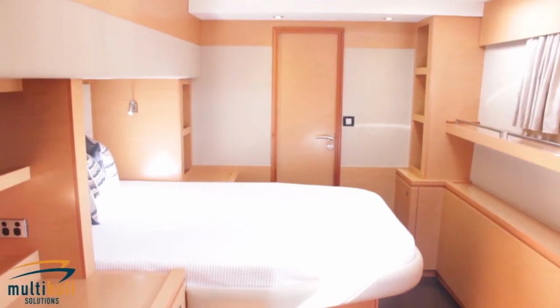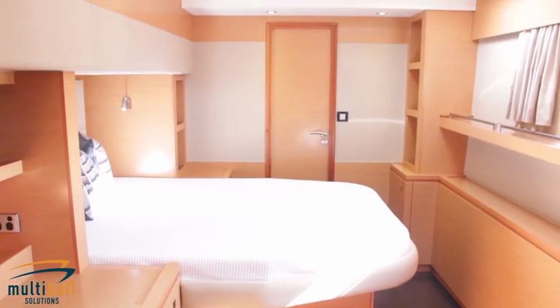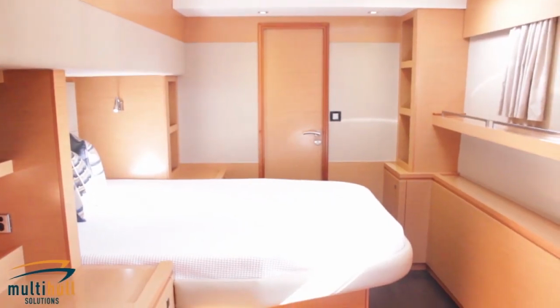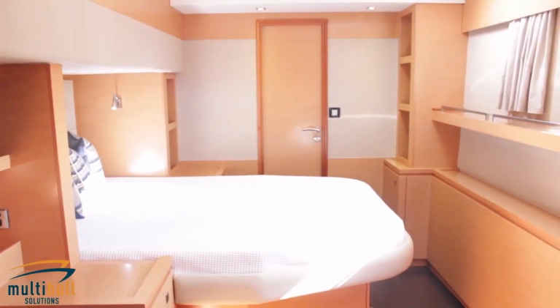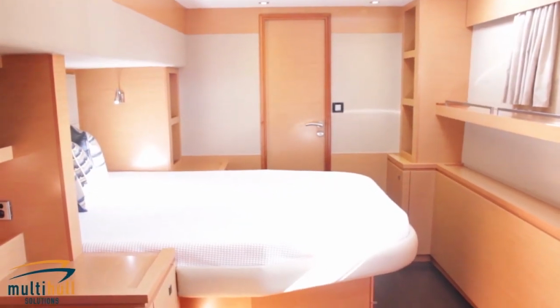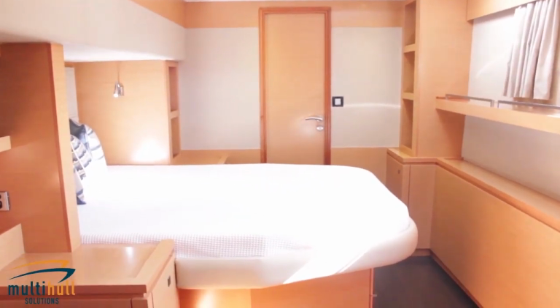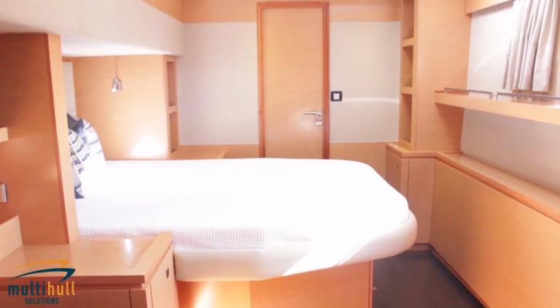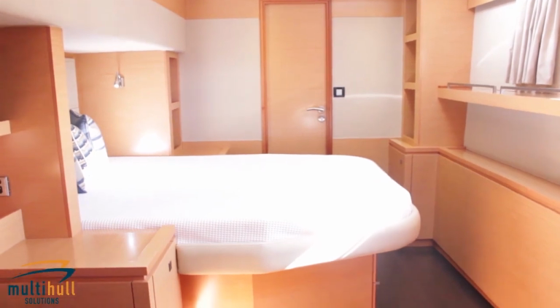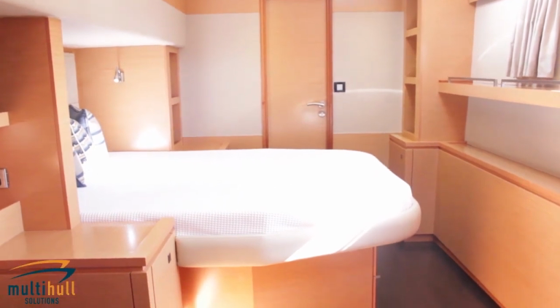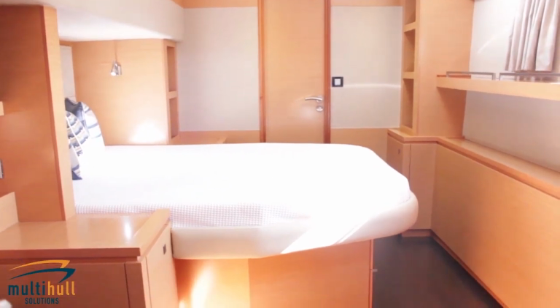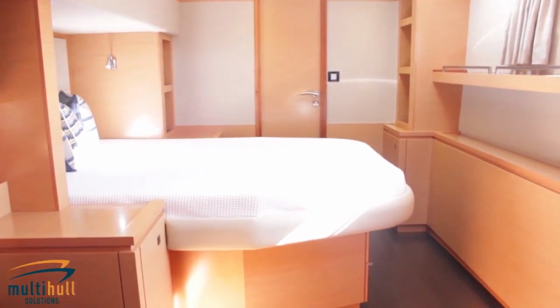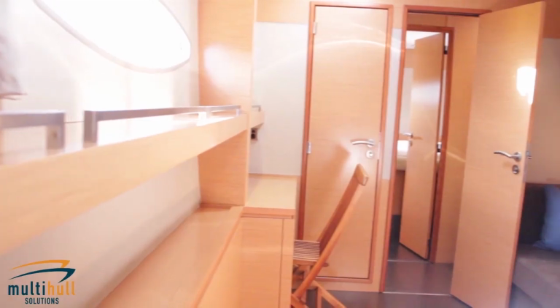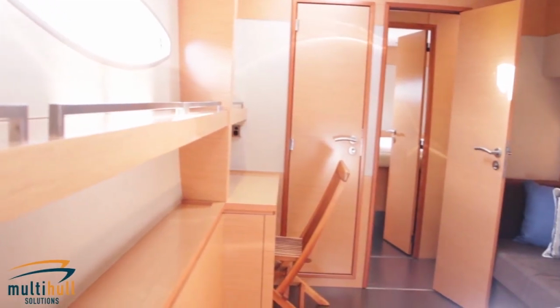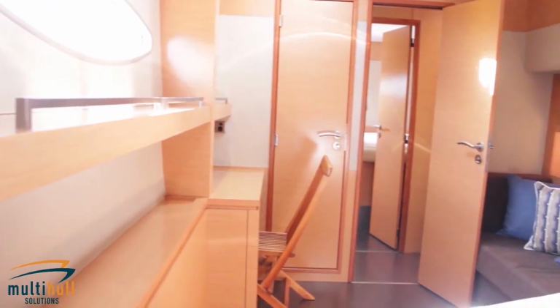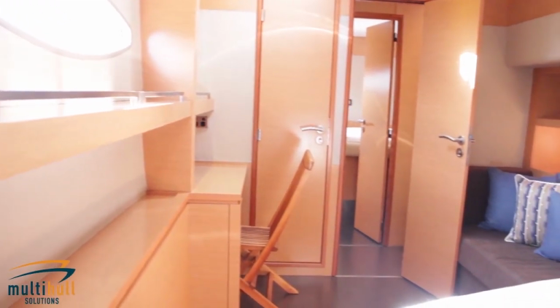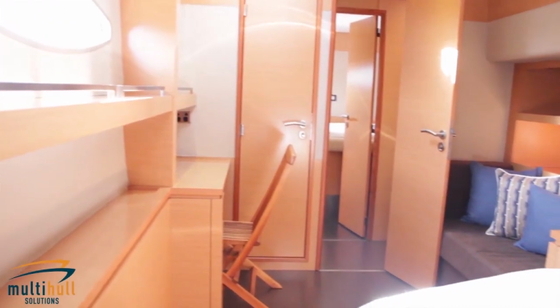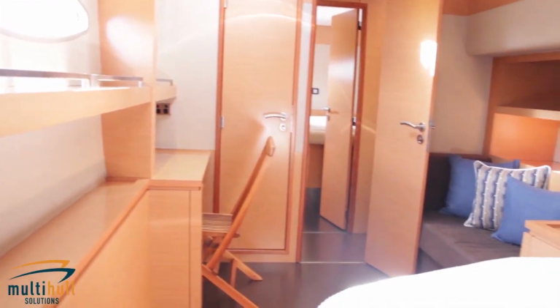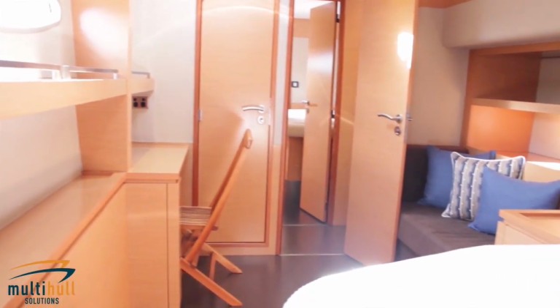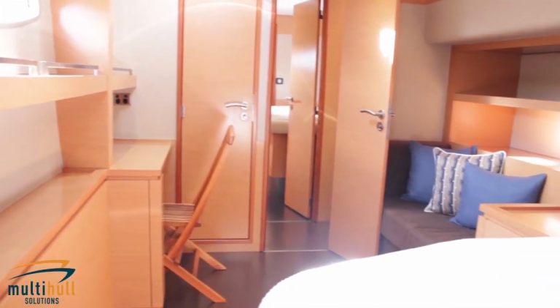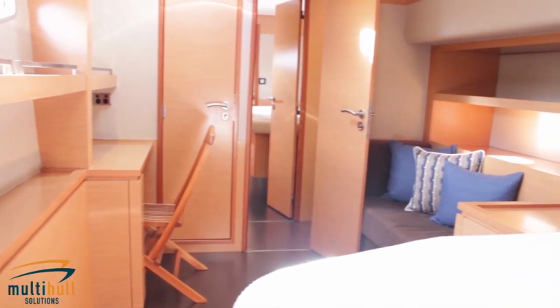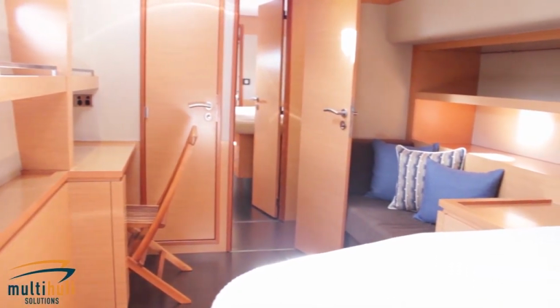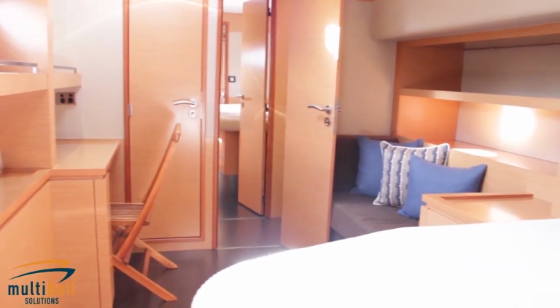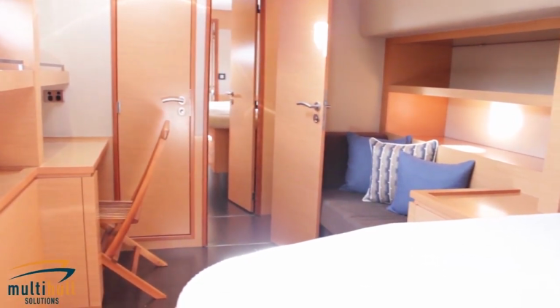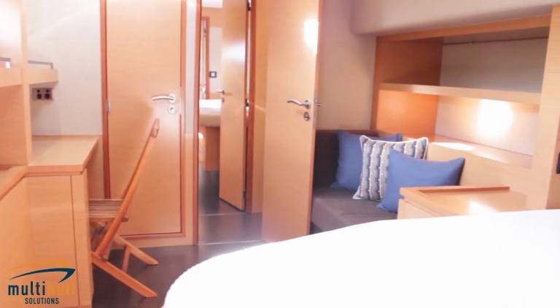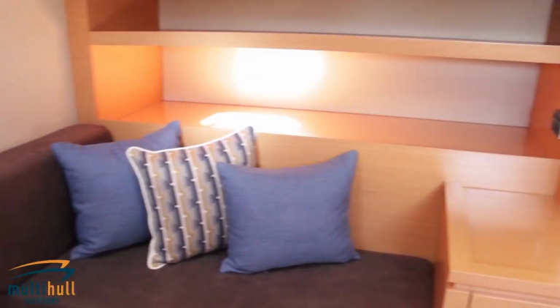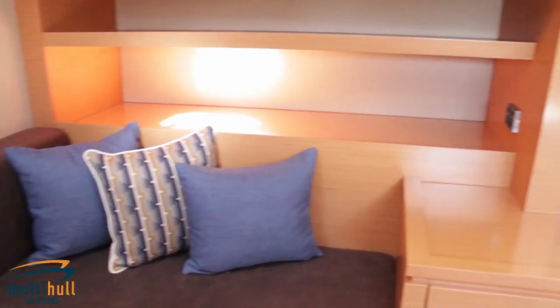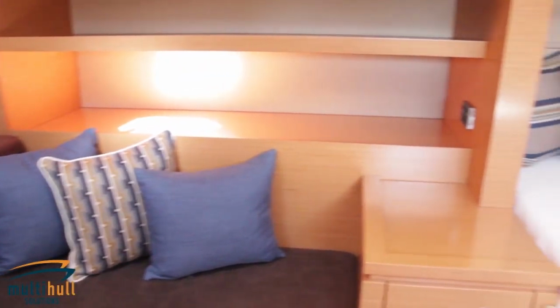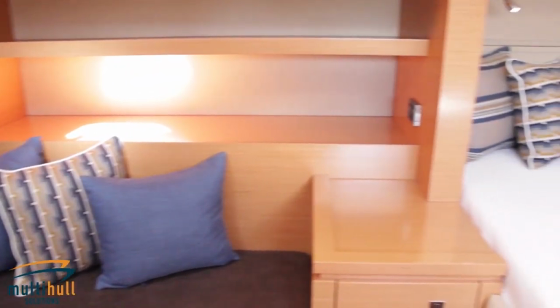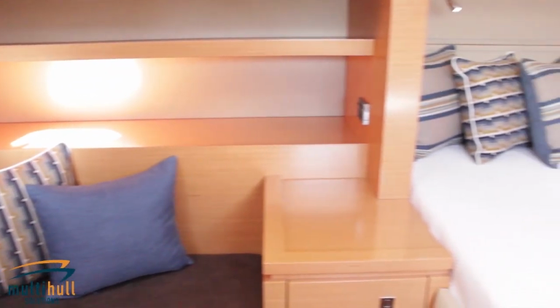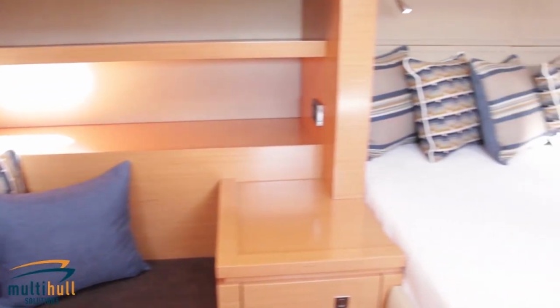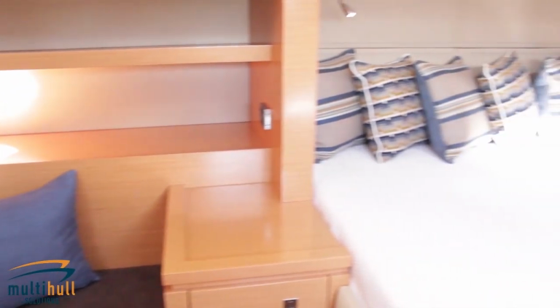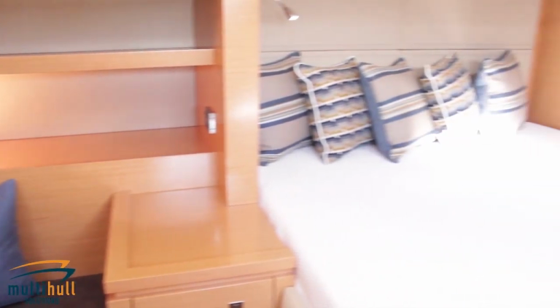The owner's suite is located on the port side and features a larger bathroom with antique finishing, along with a lounge for a quiet place to read.